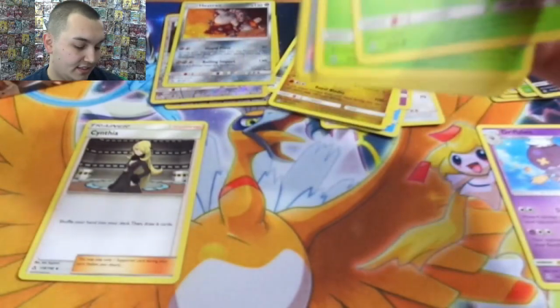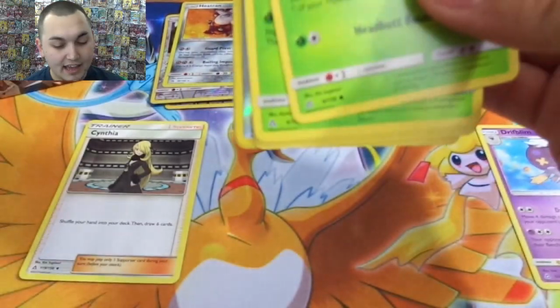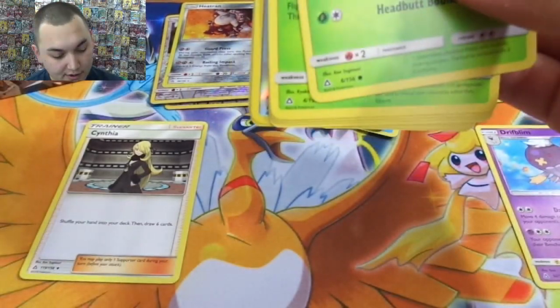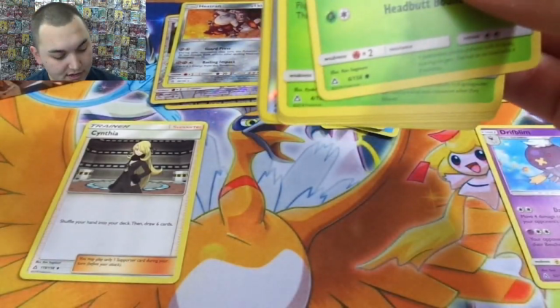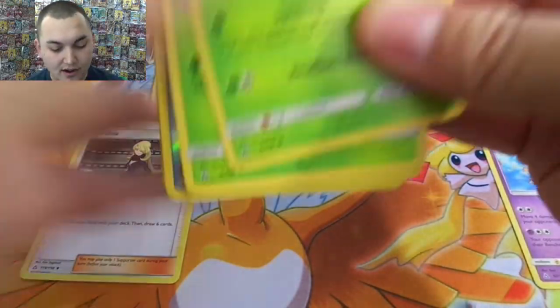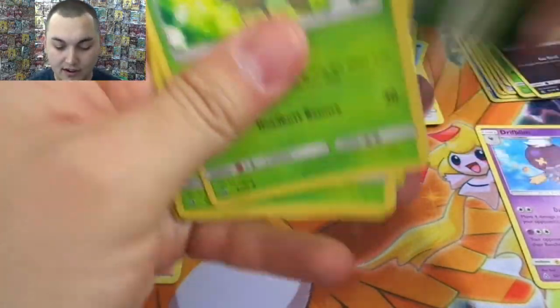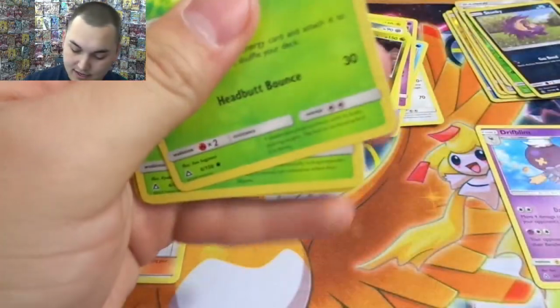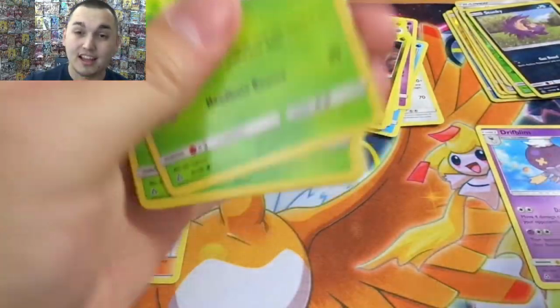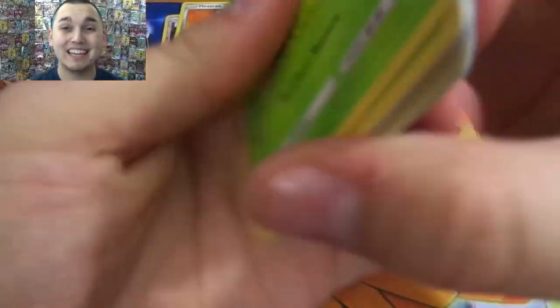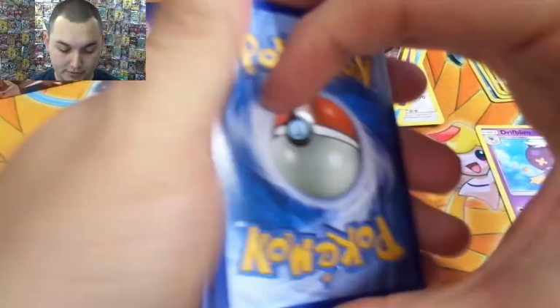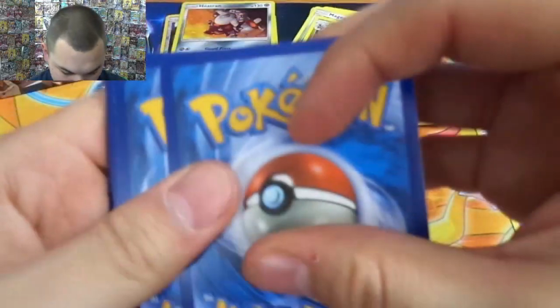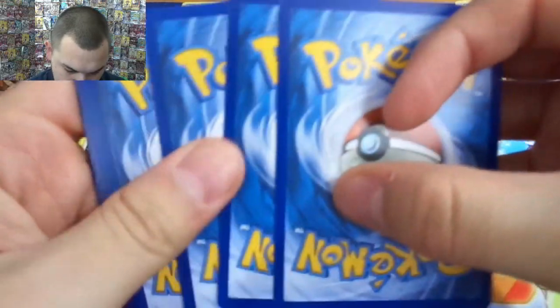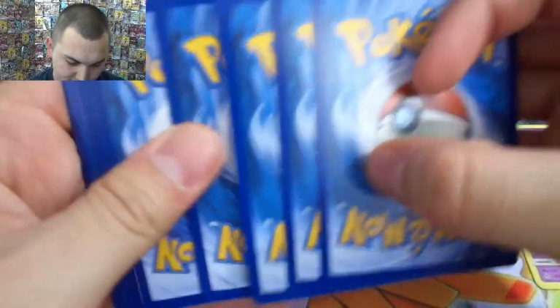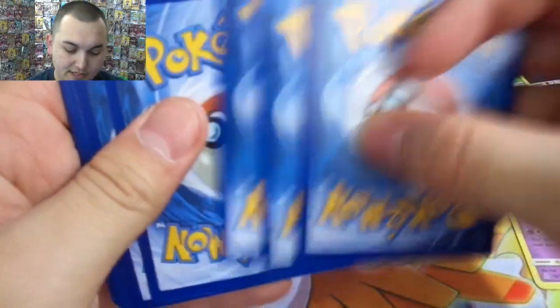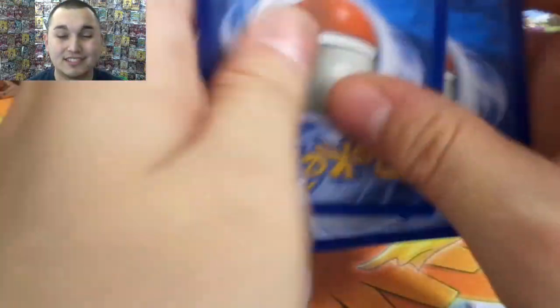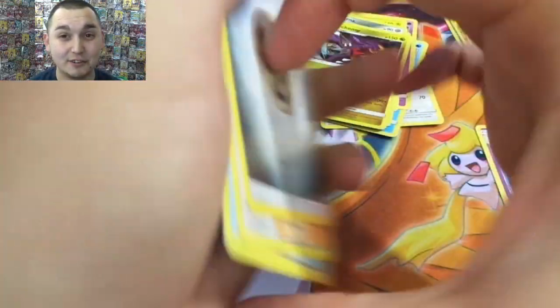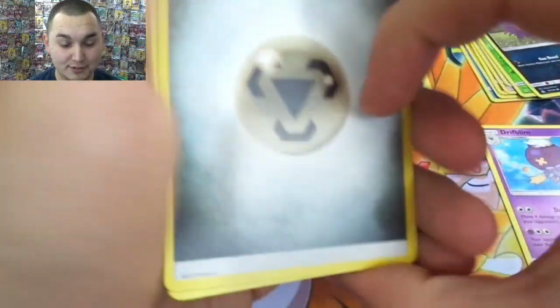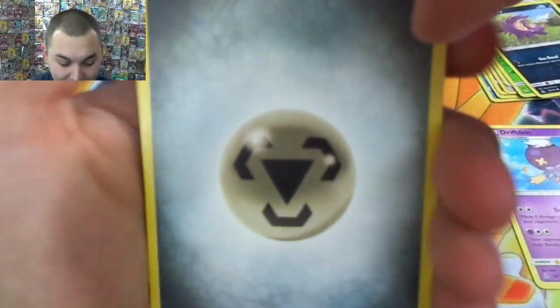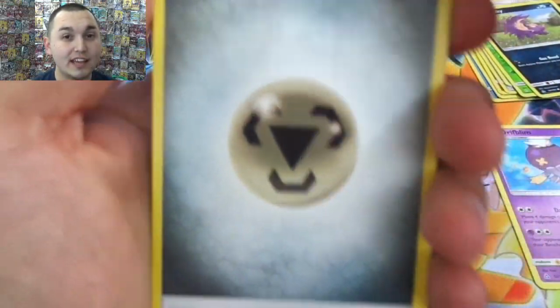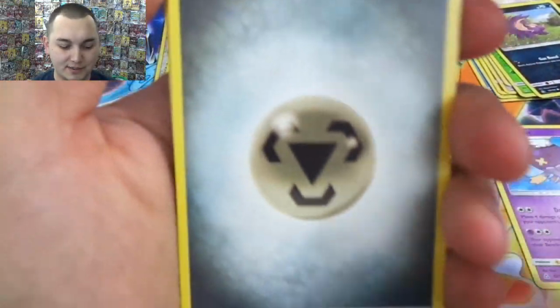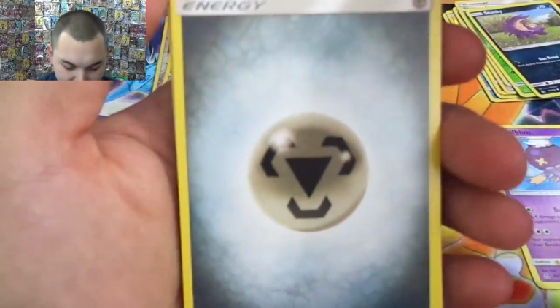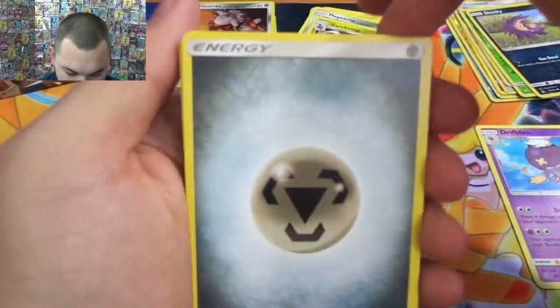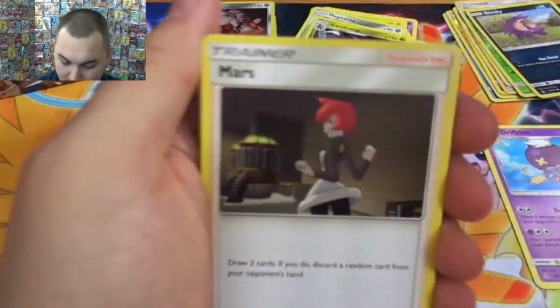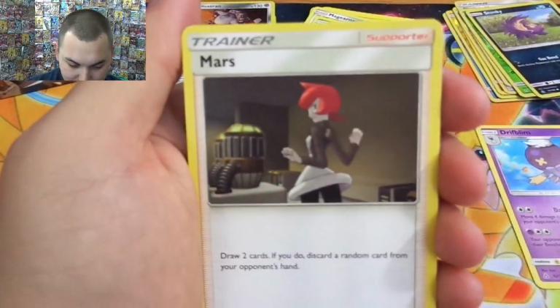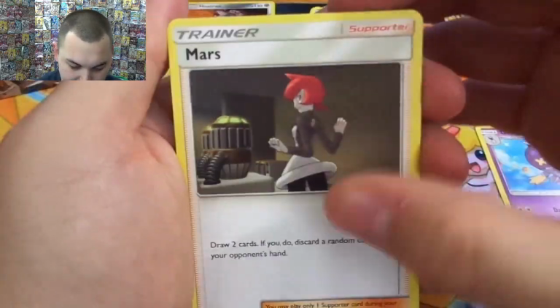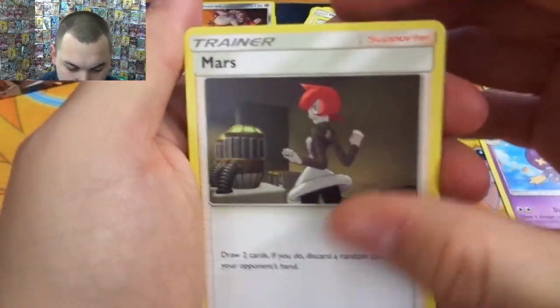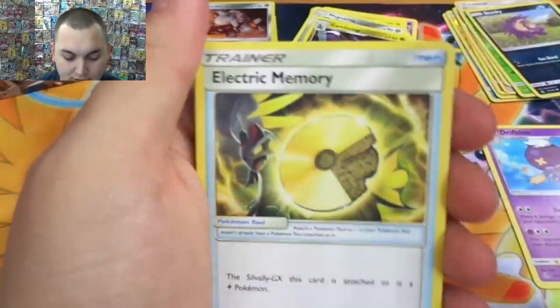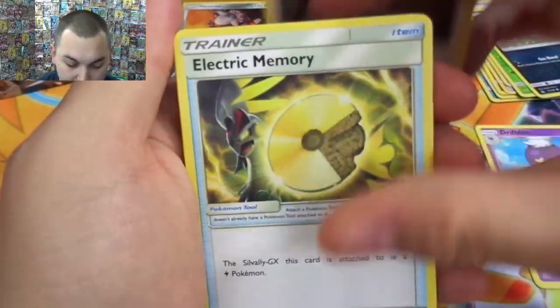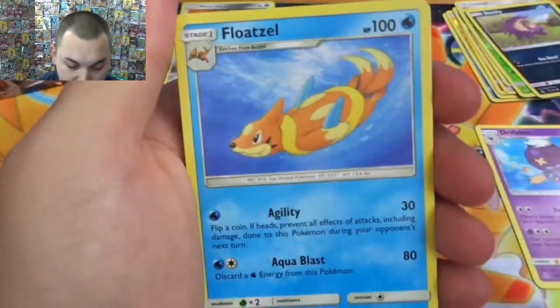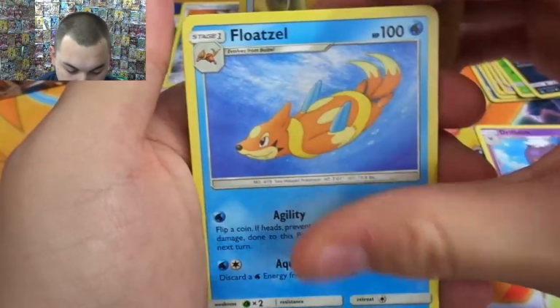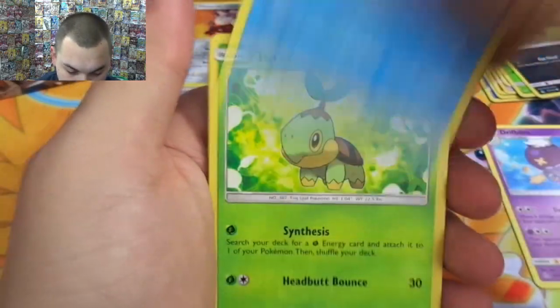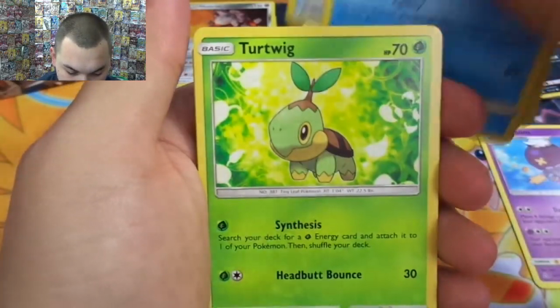That category we are stinking it up. This box is a zero-hitter so far. If we end on a zero-hitter I might have to go back to the card shop. Mars, Electric Memory, Floette, Turtwig, Rosalia, a Grimer.